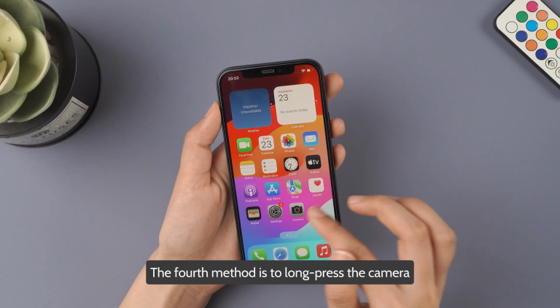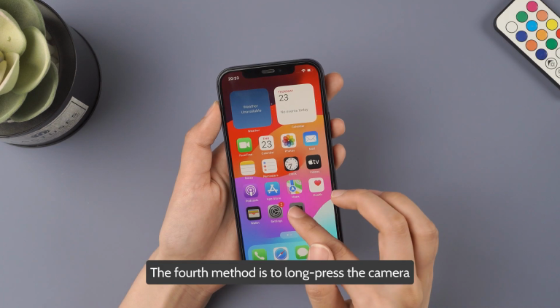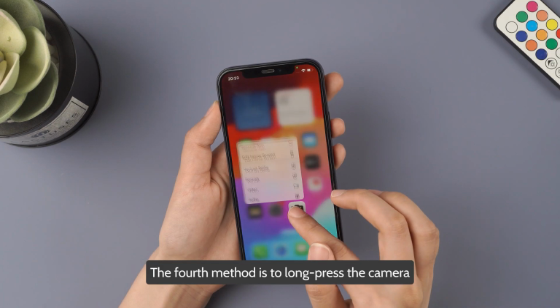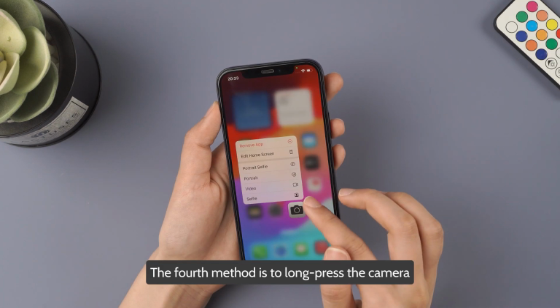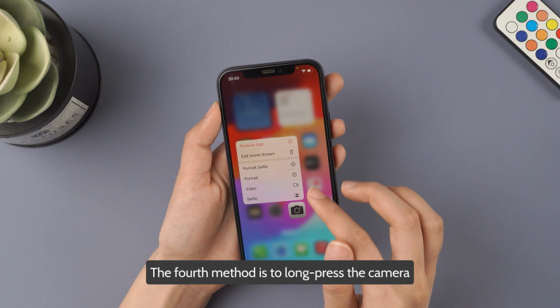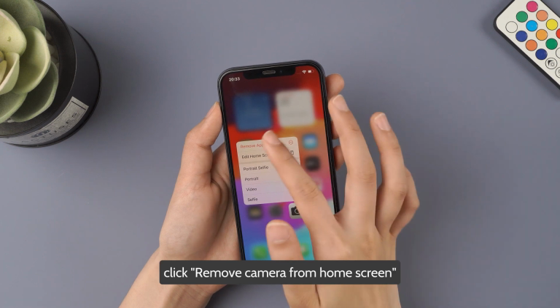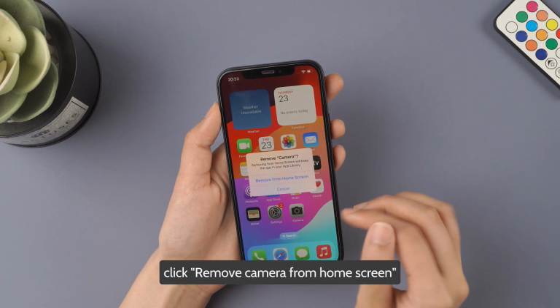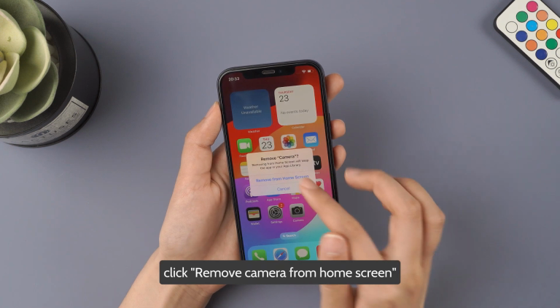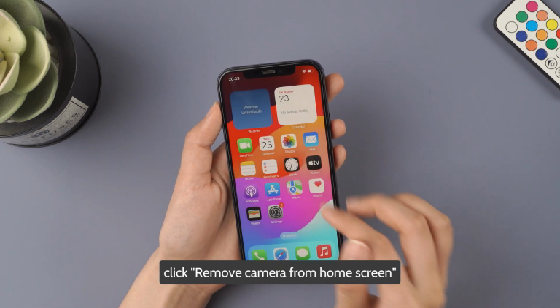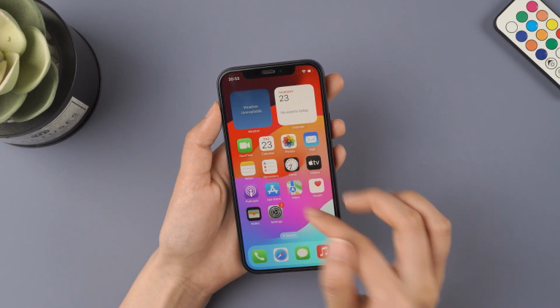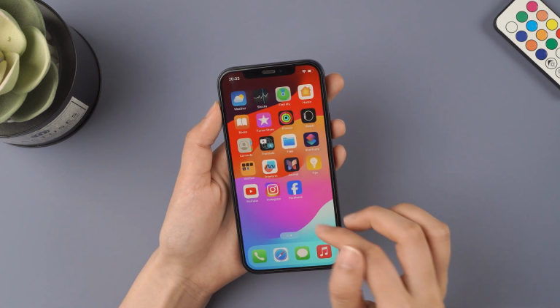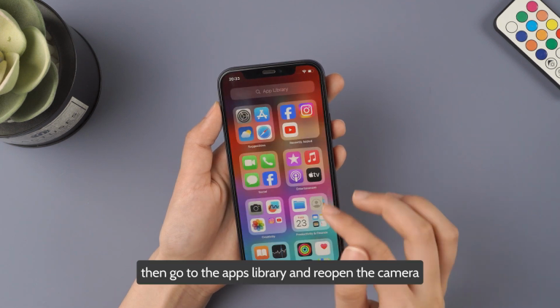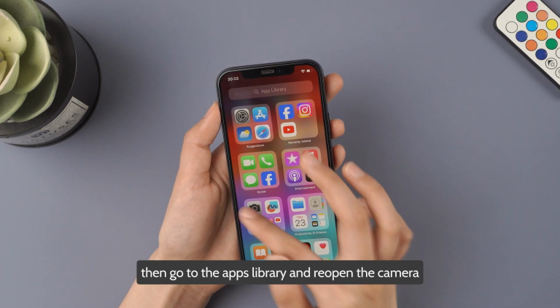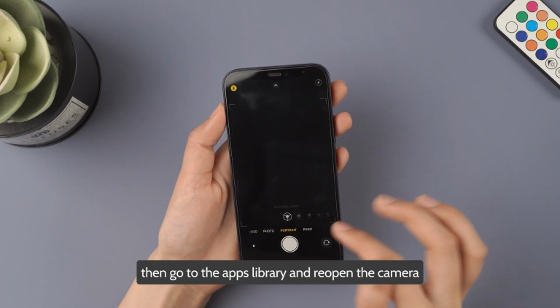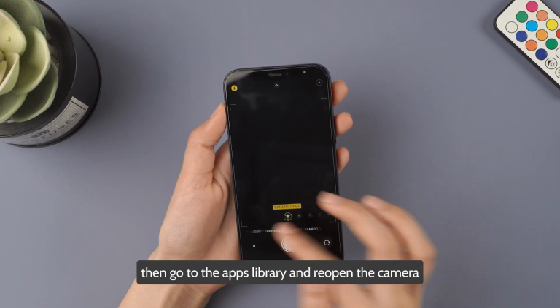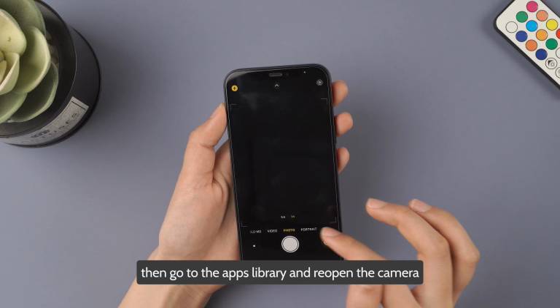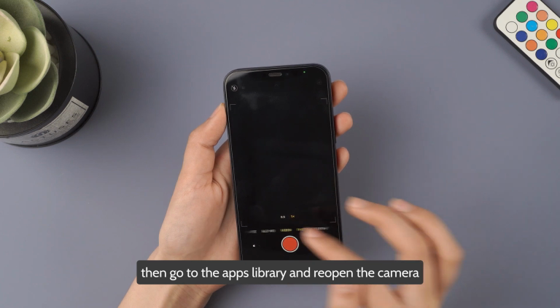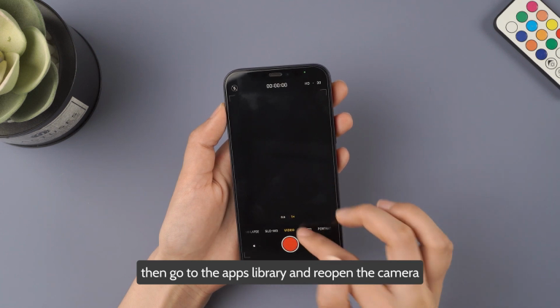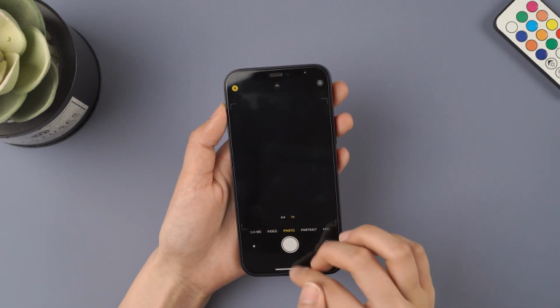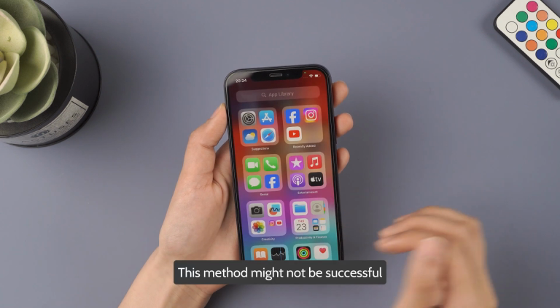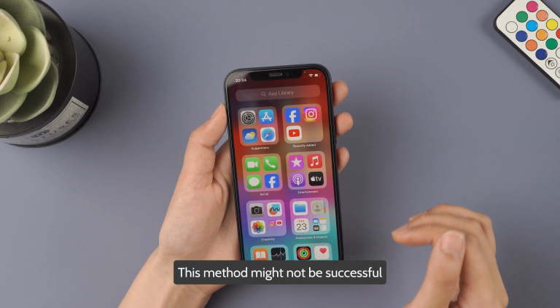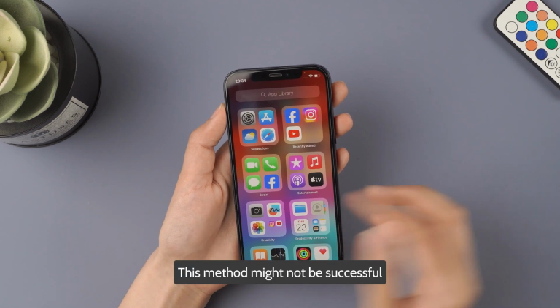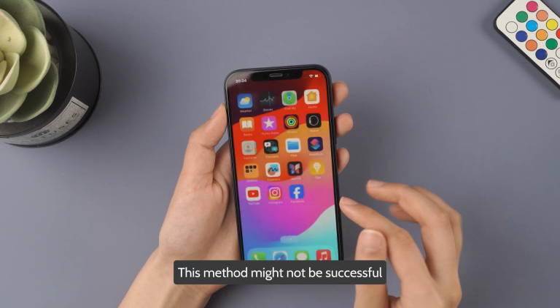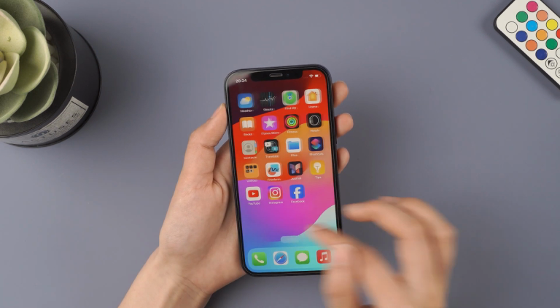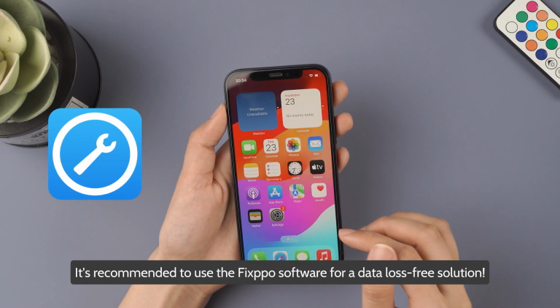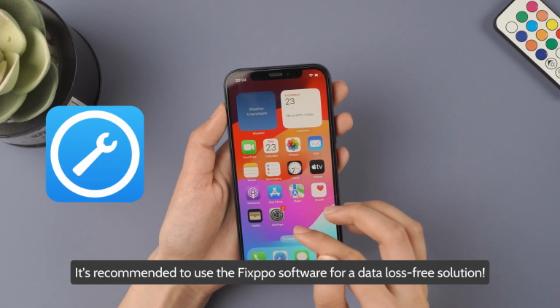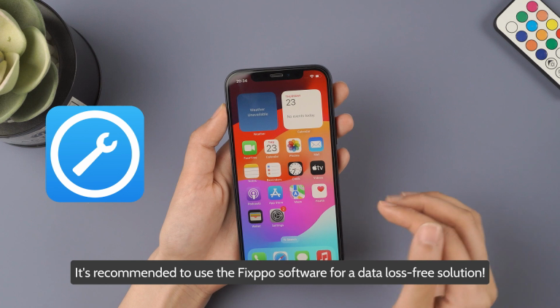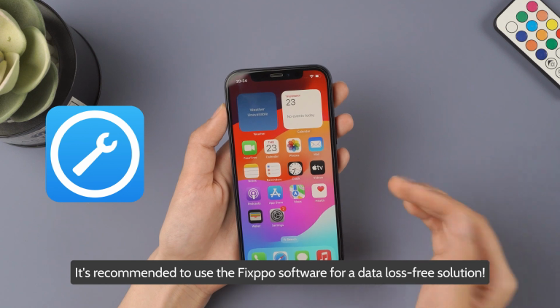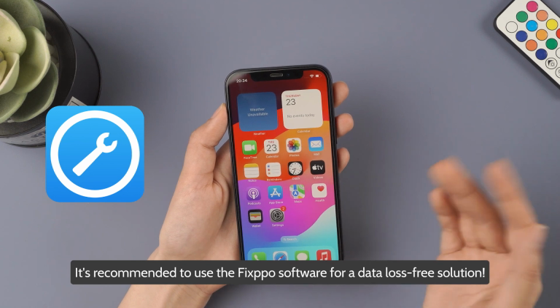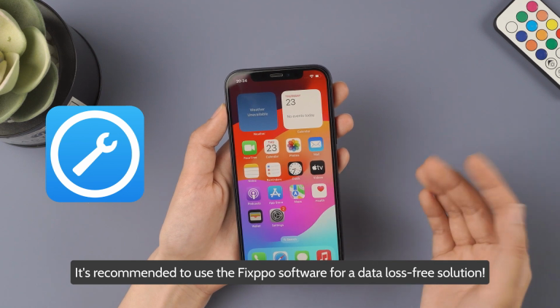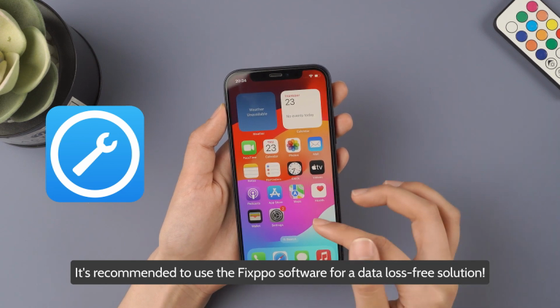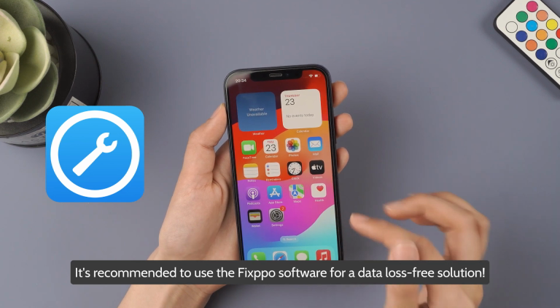The fourth method is to long press the camera icon and click Remove Camera from Home Screen. Then go to the App Library and reopen the camera. This method might not be successful, so it's recommended to use the Fixpo software for a data loss-free solution.